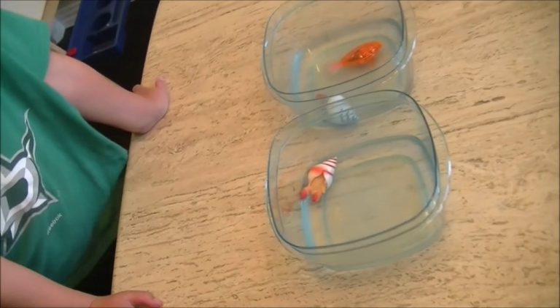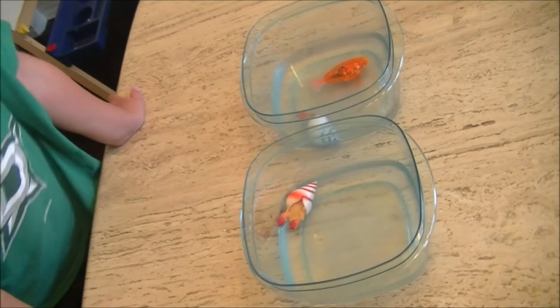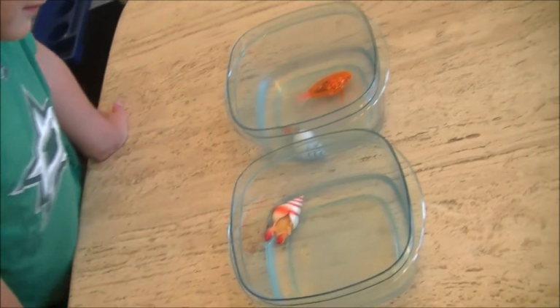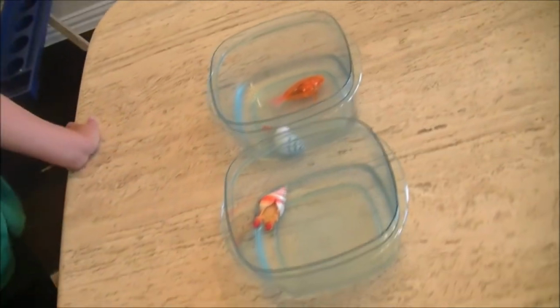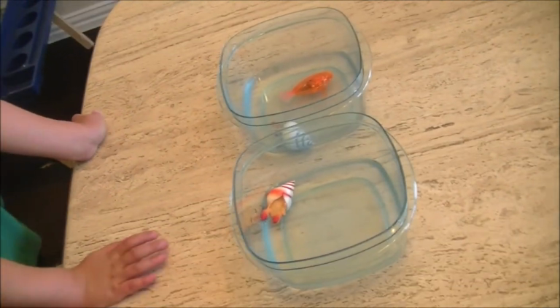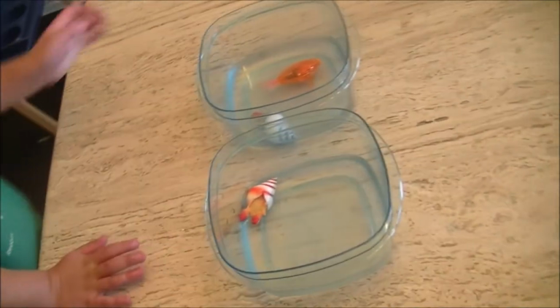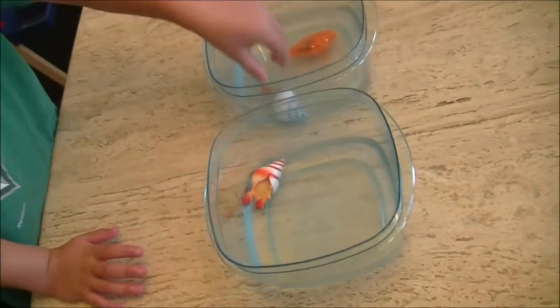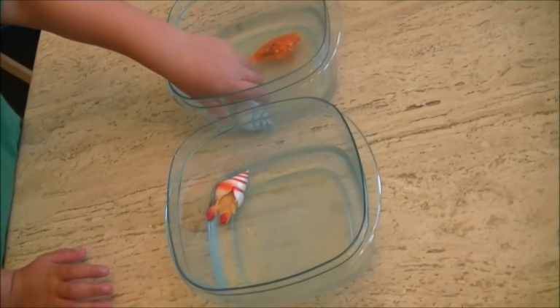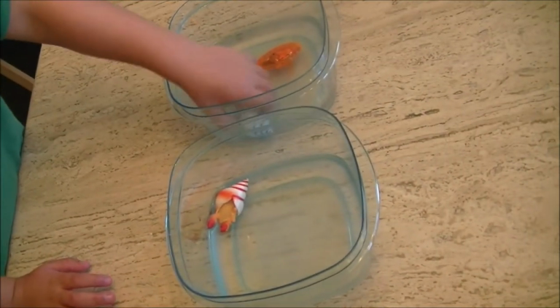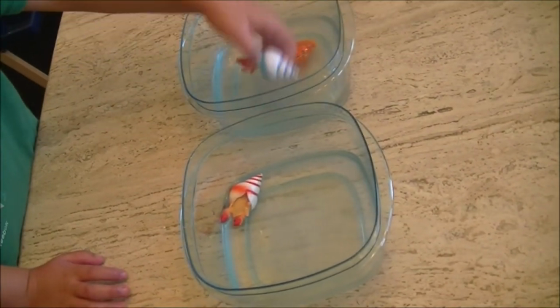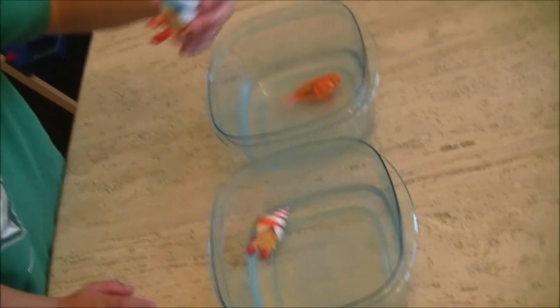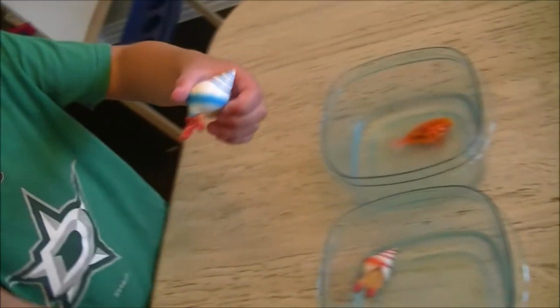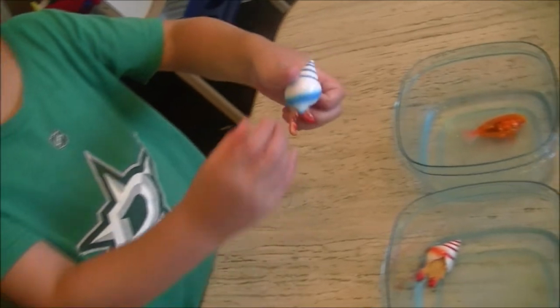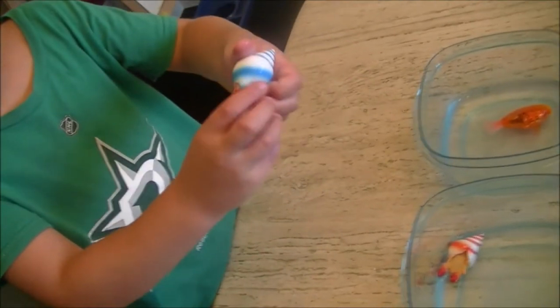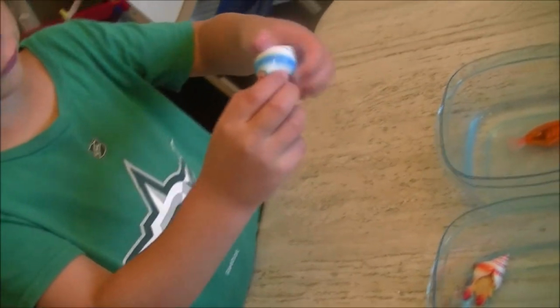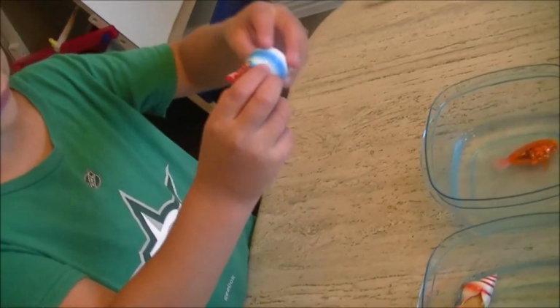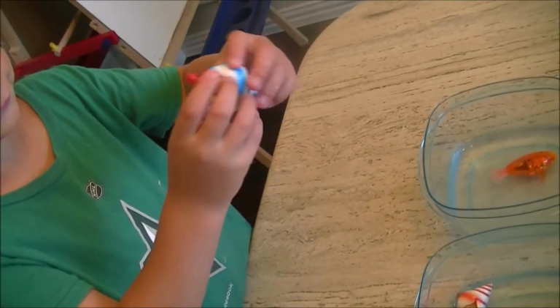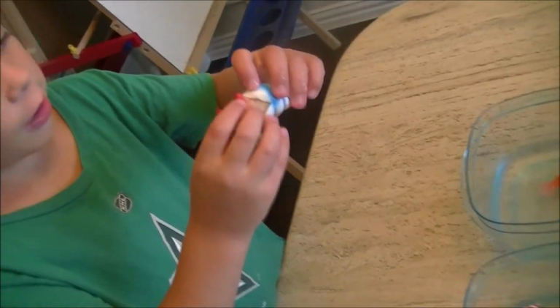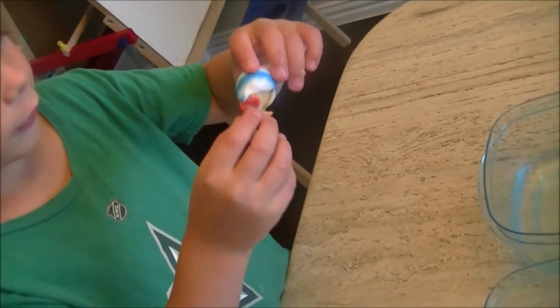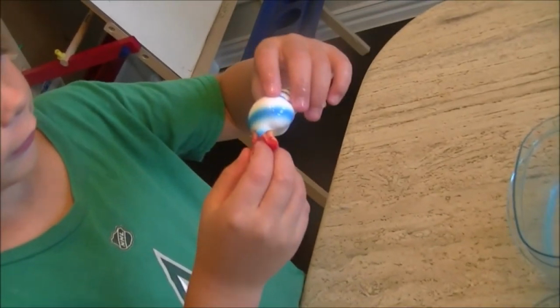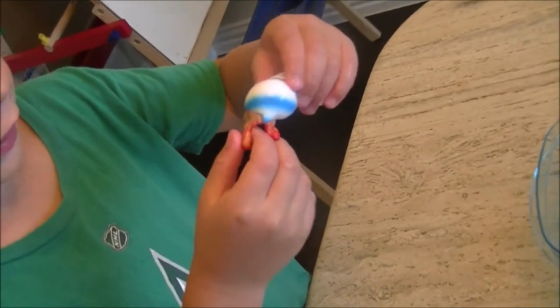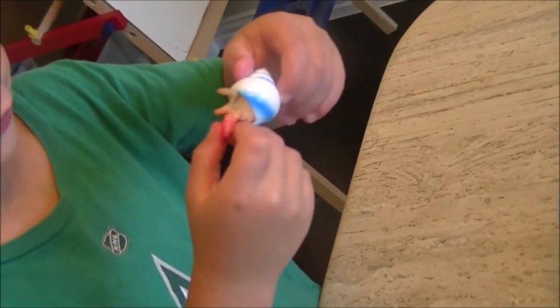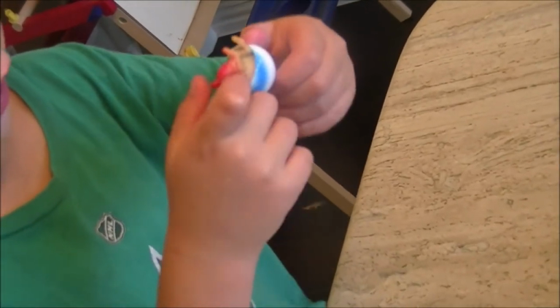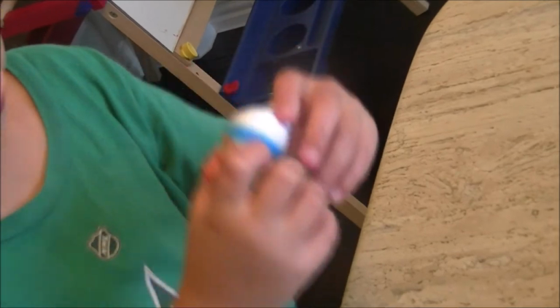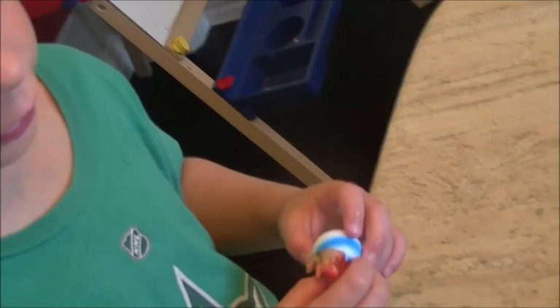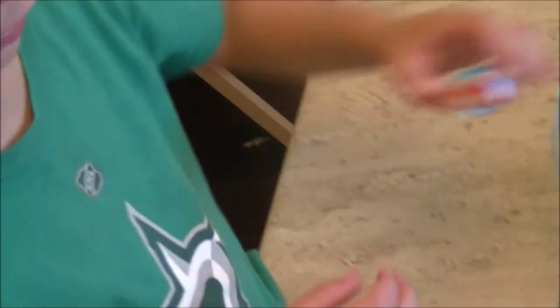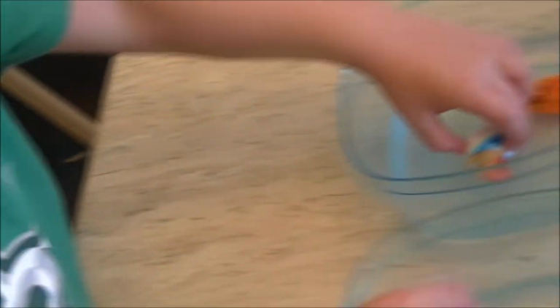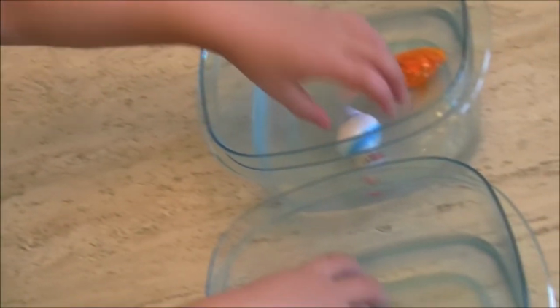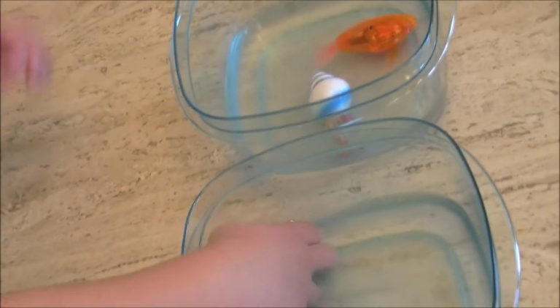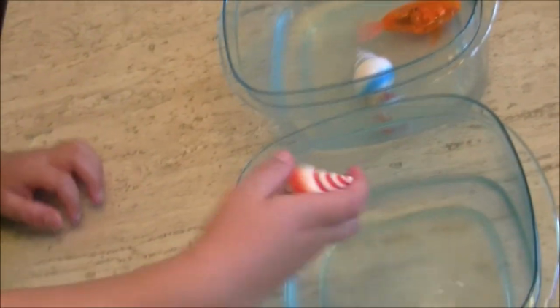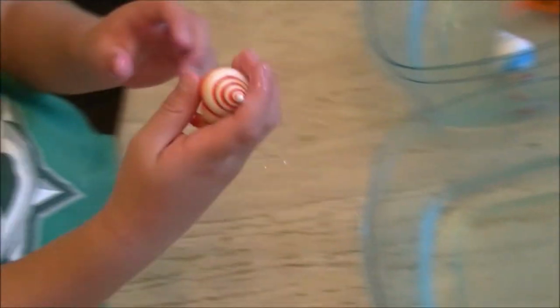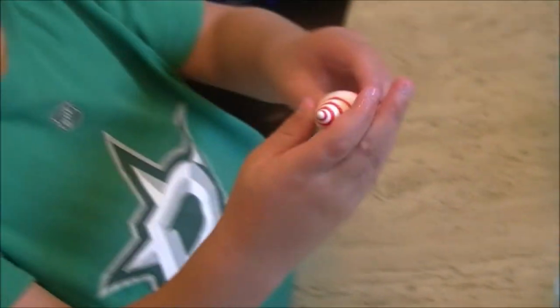Let's take a look to see what they look like after a week in the water. So this is what mine looks like — it came out of its shell a little bit. And this is what my brother's looks like.